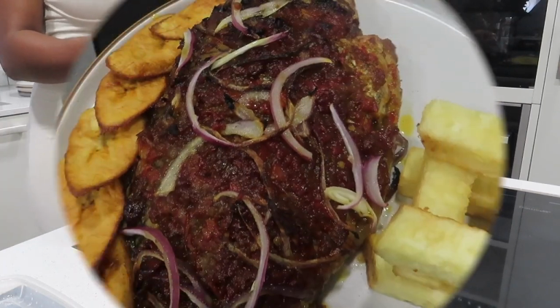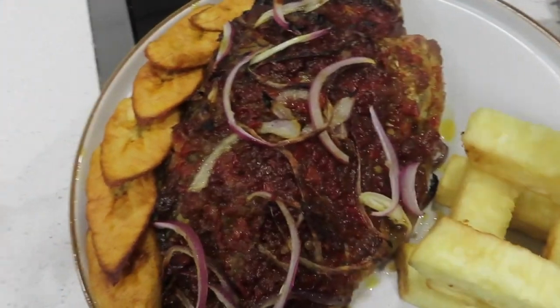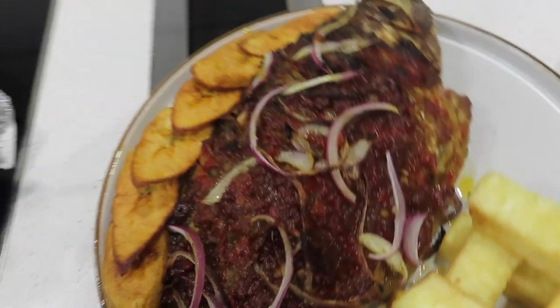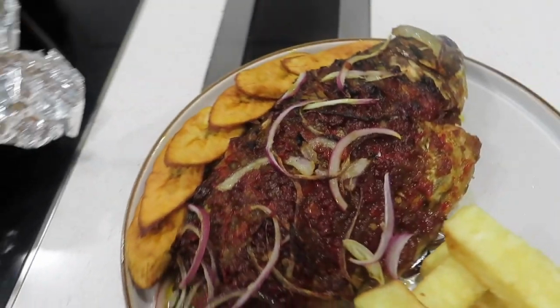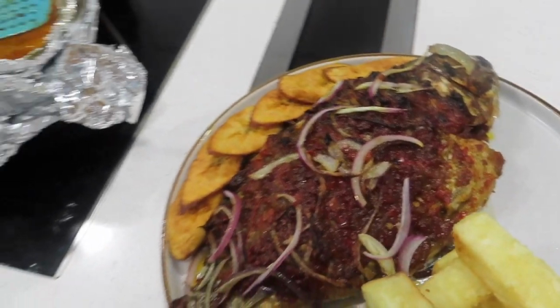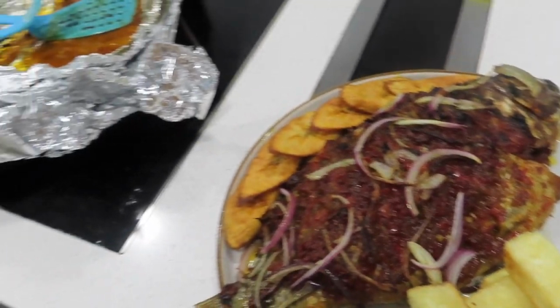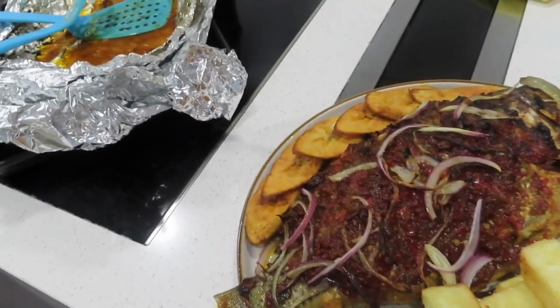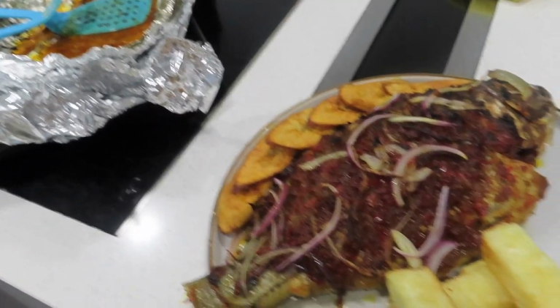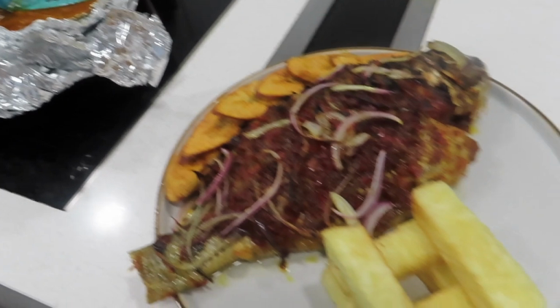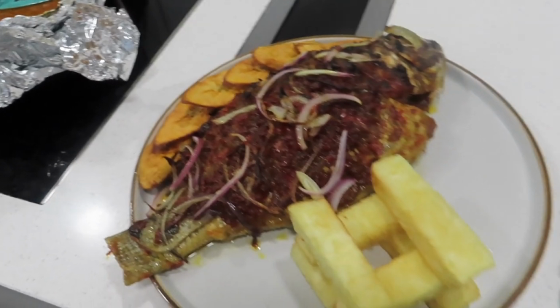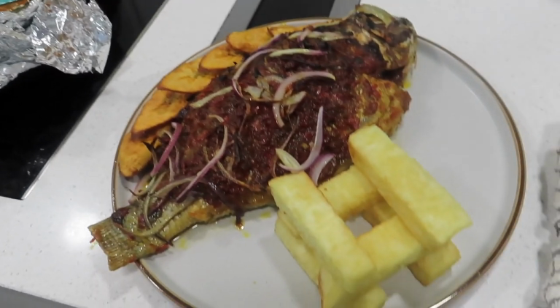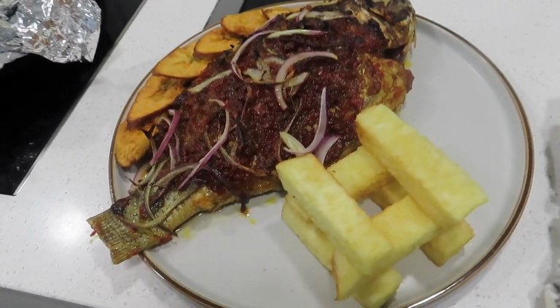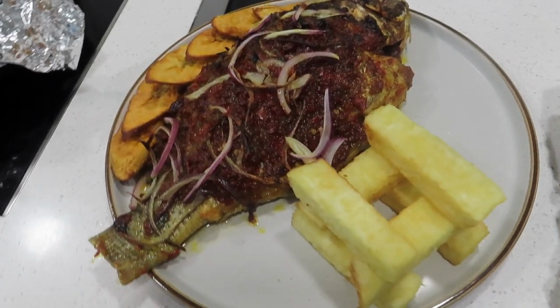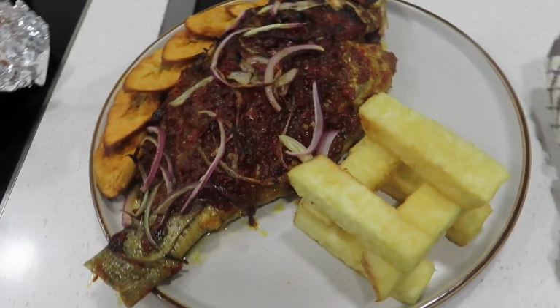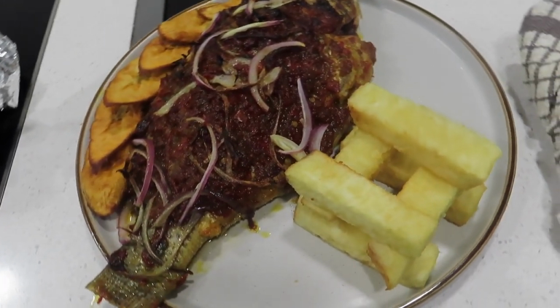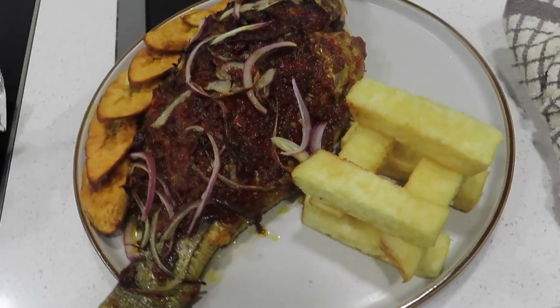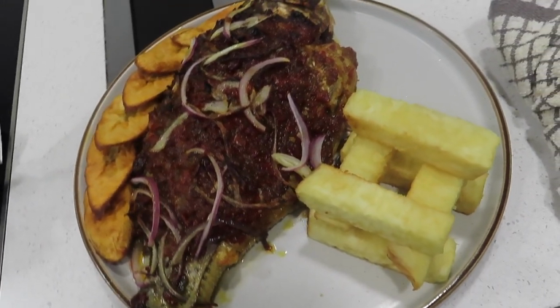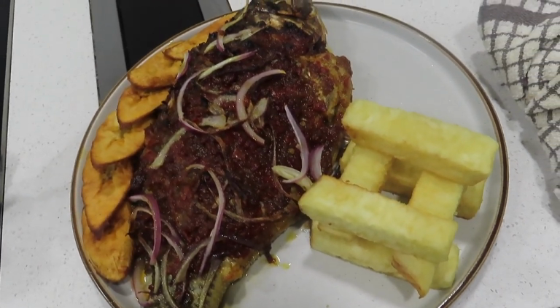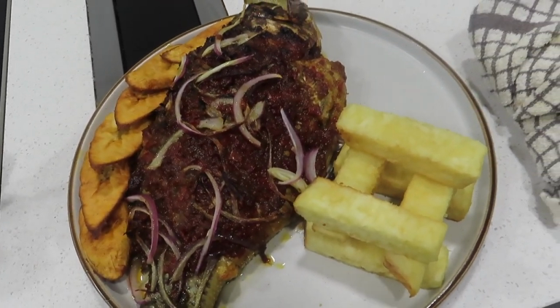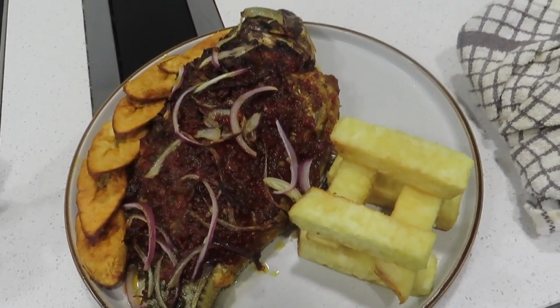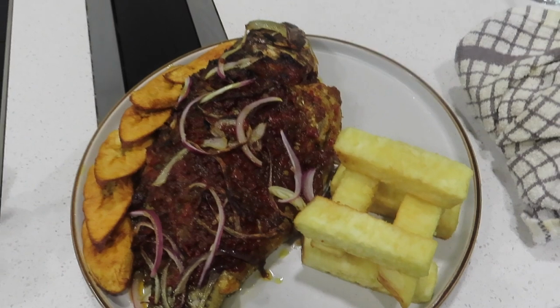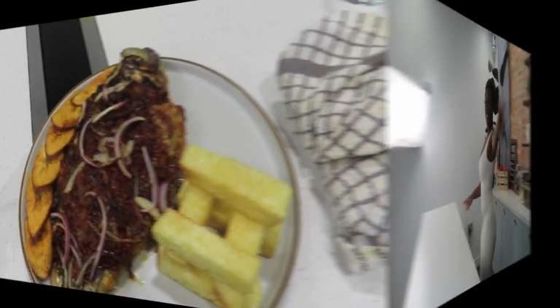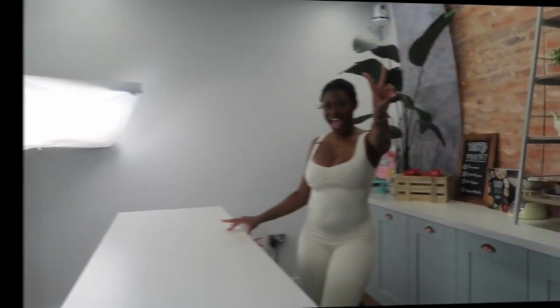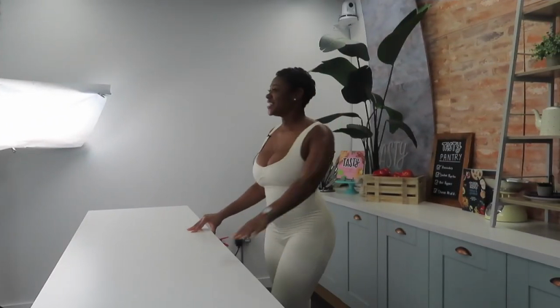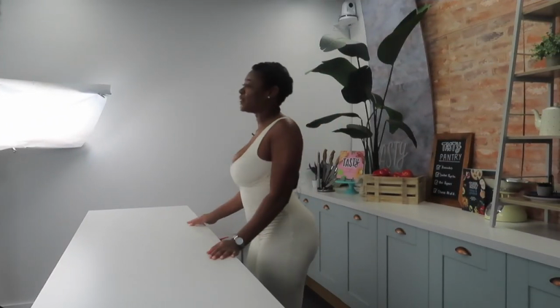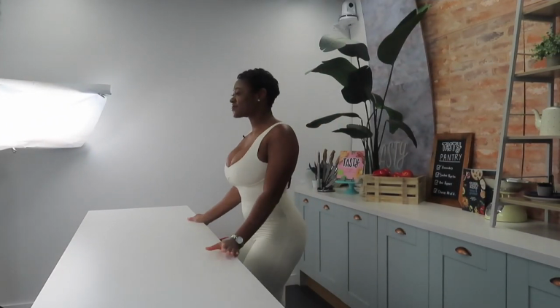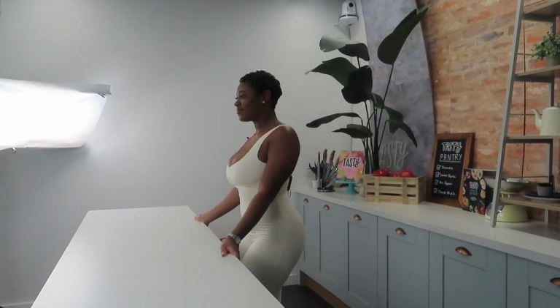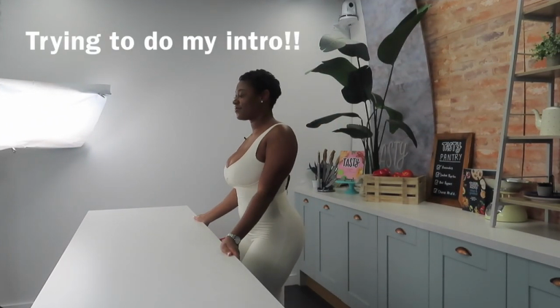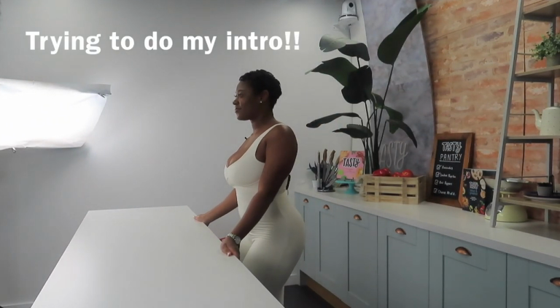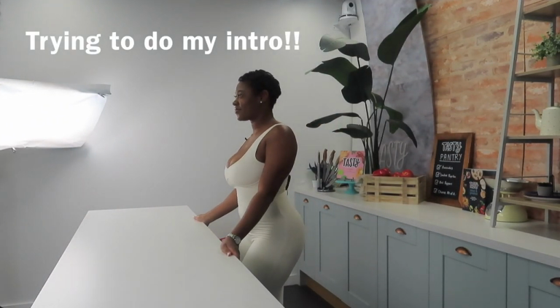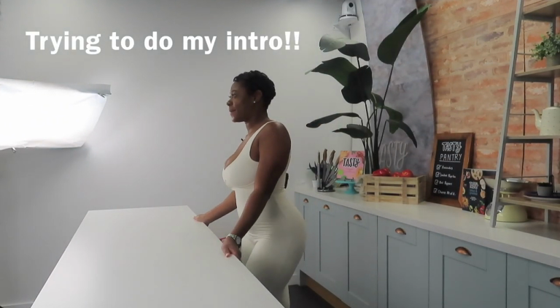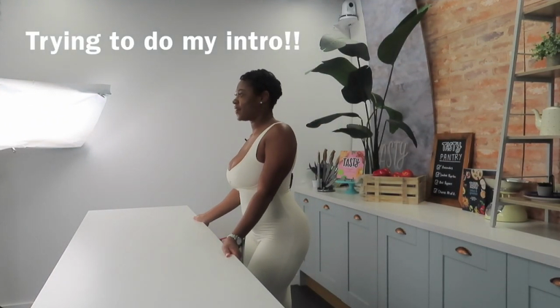And there we have it: tilapia with atadindin — a peppered sauce — with dundu, fried yam stacked like Jenga, and dodo, fried plantain, on the side.